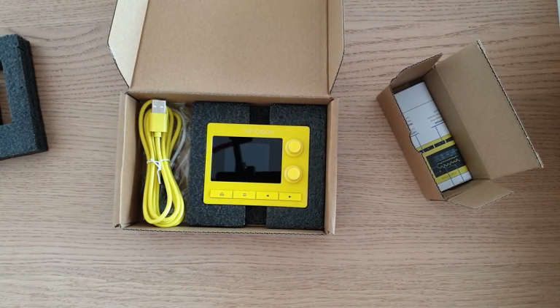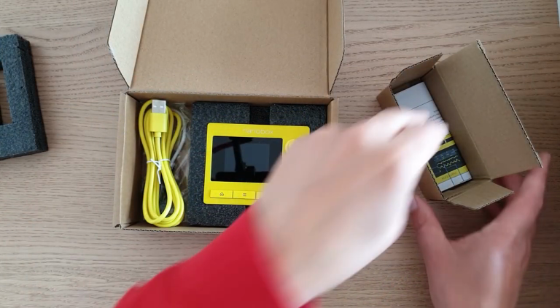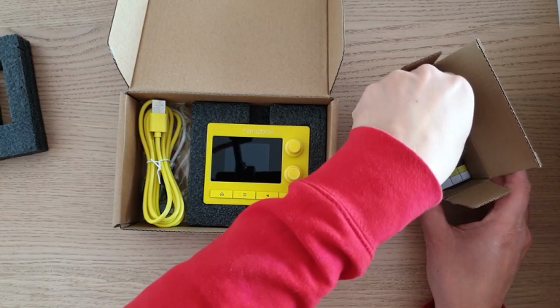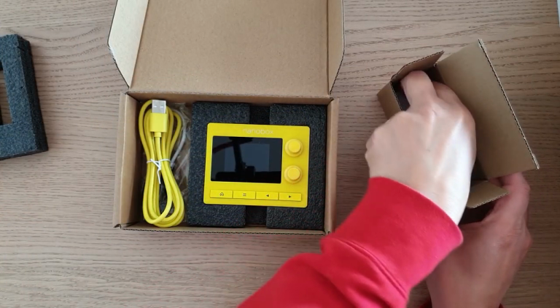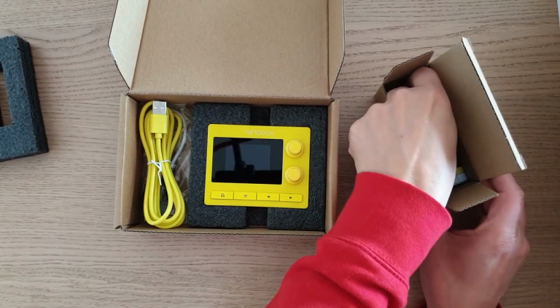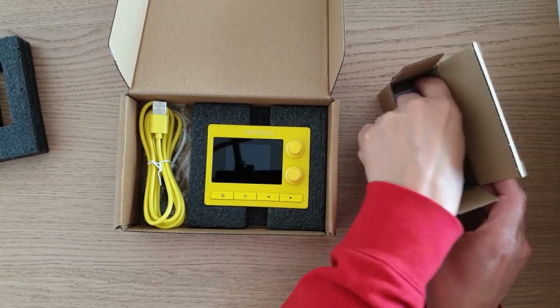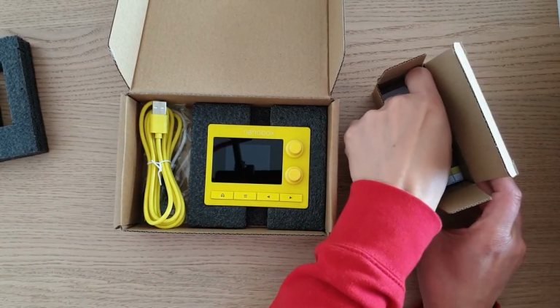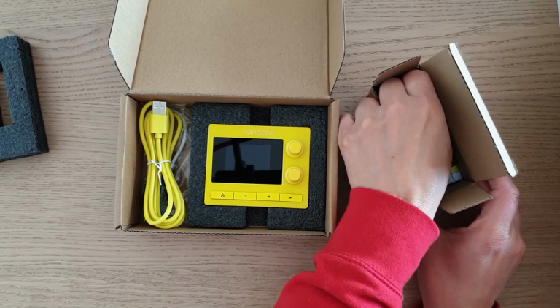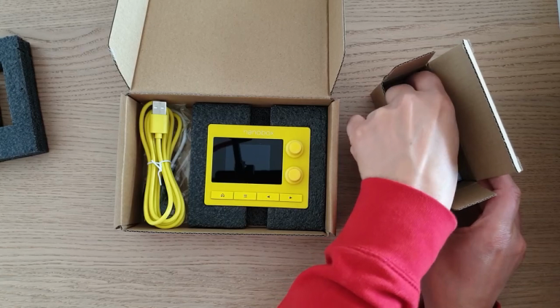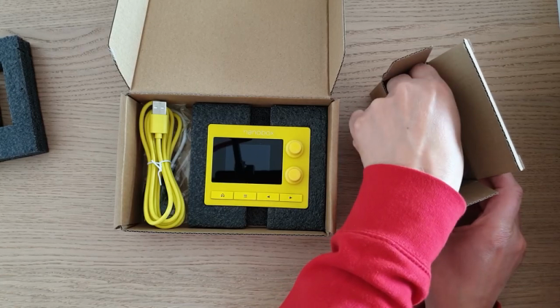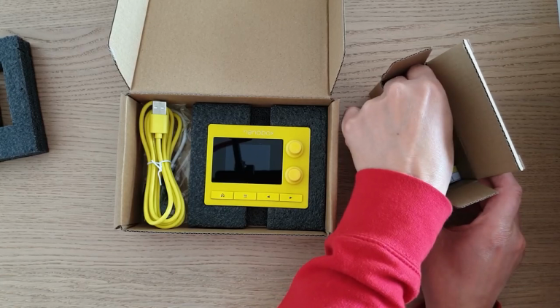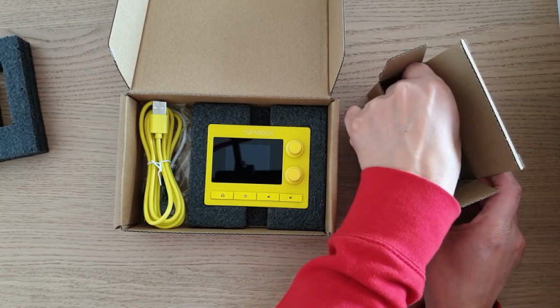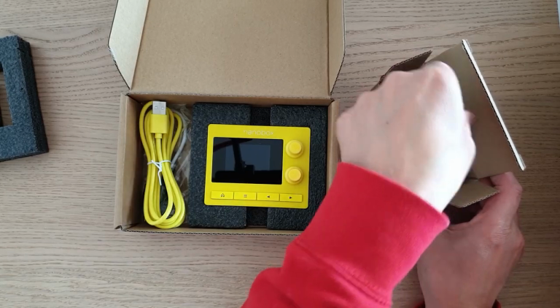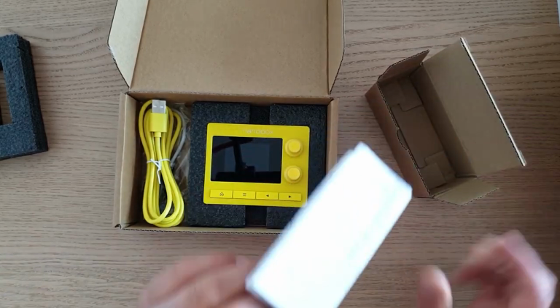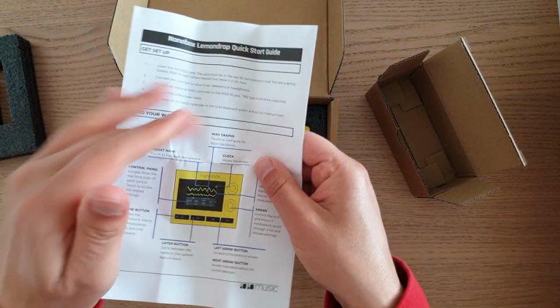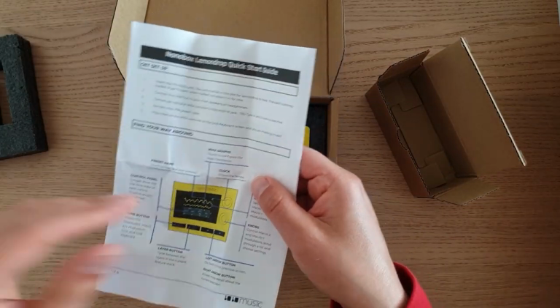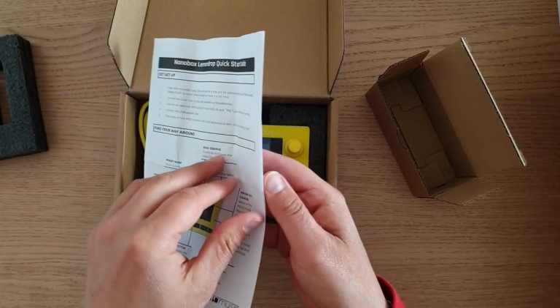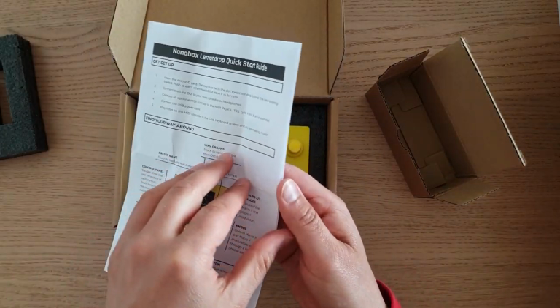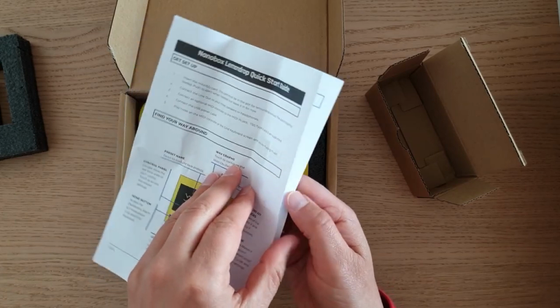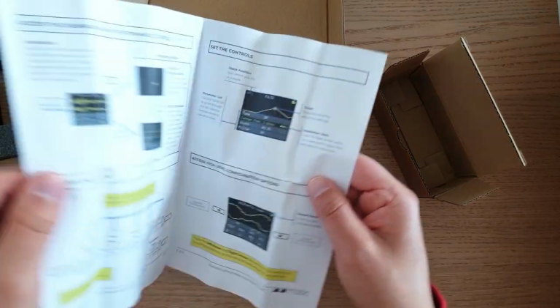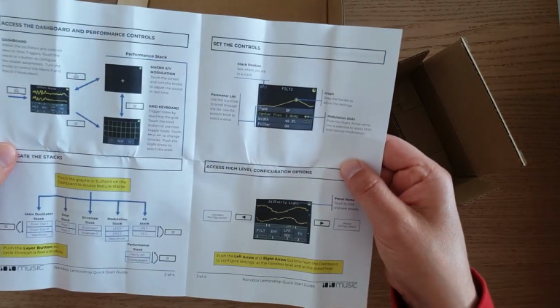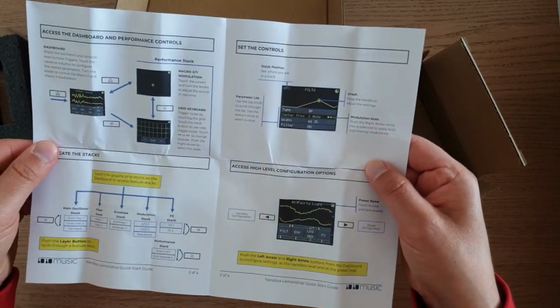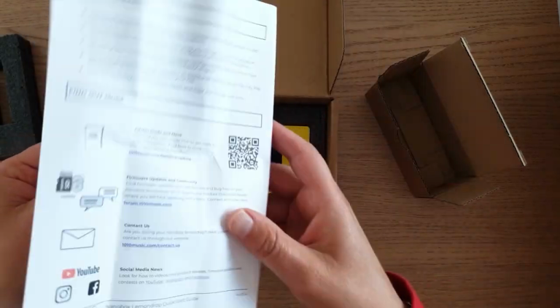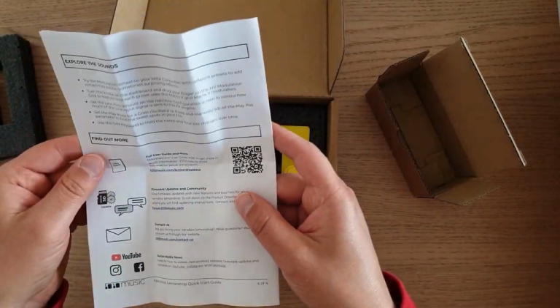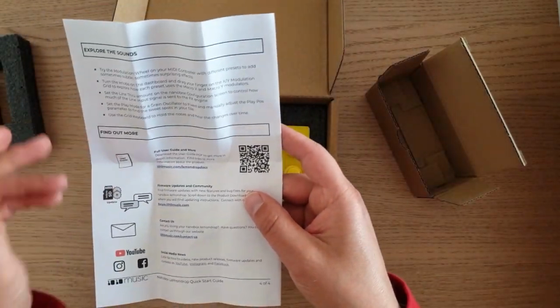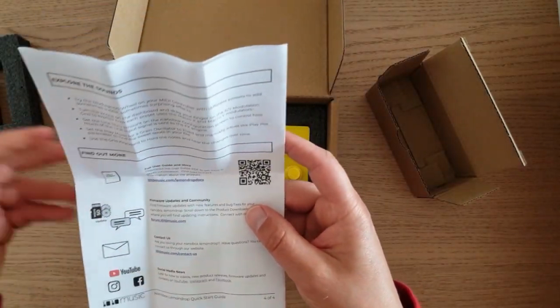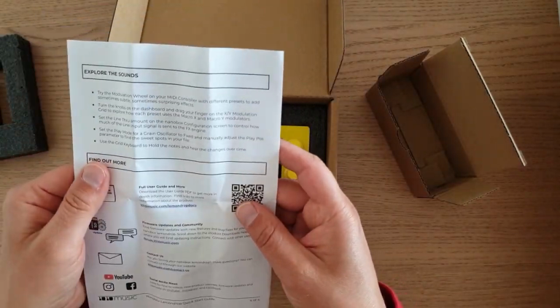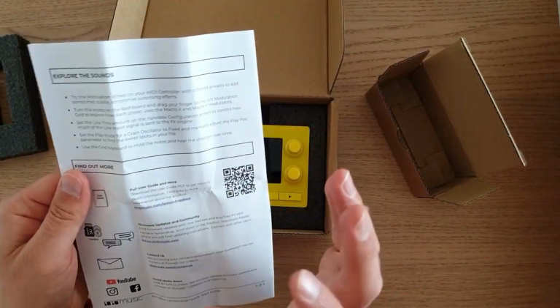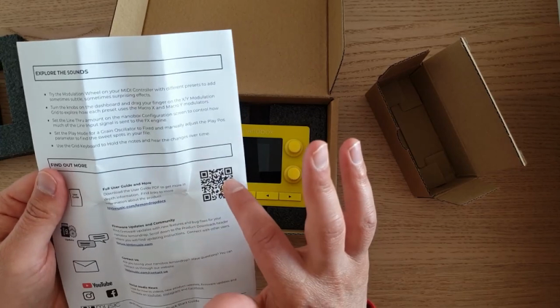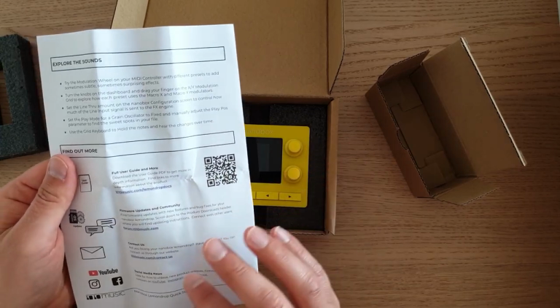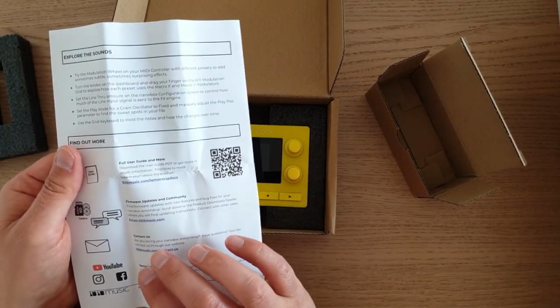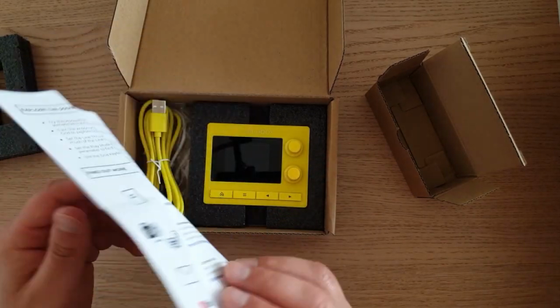And last but not least, there seems to be a quick start guide. Yeah, it's just a quick start guide — no manual. The manual is online. Here is a QR code you can scan.